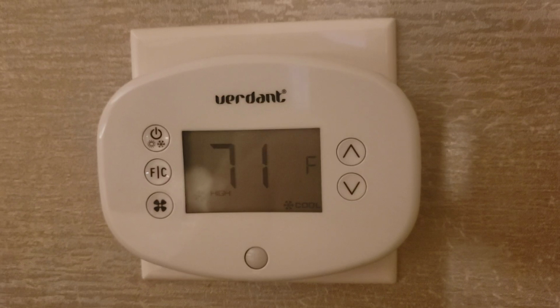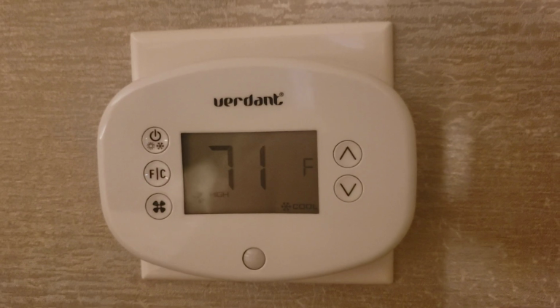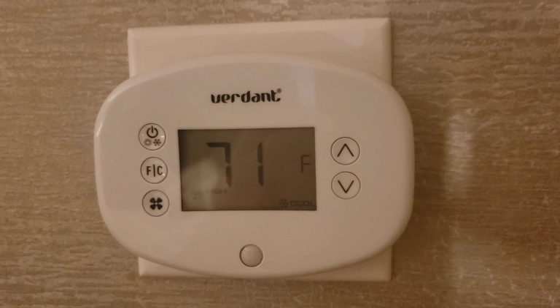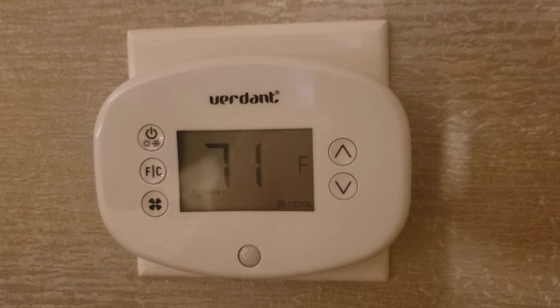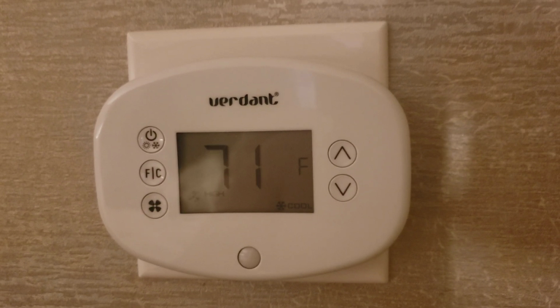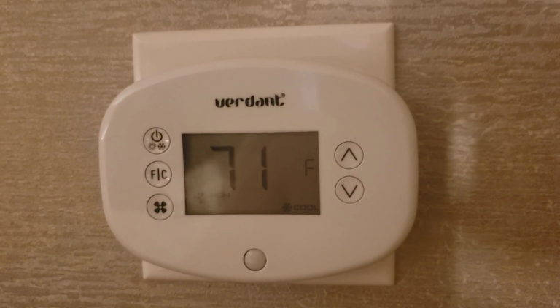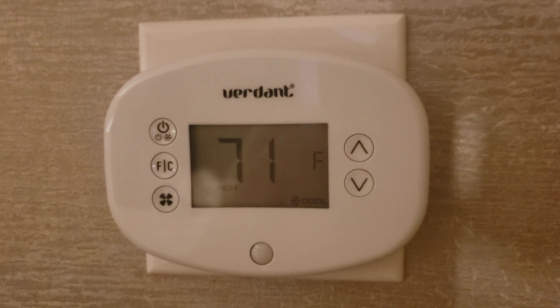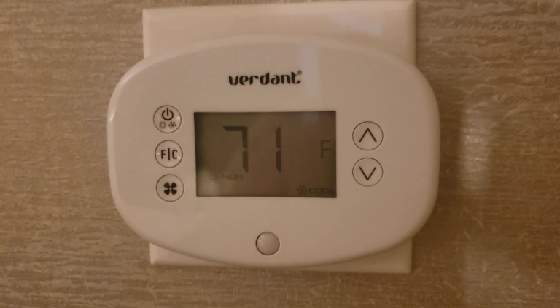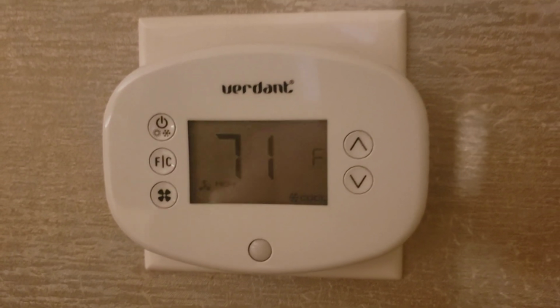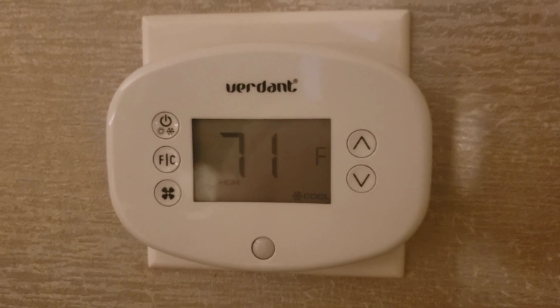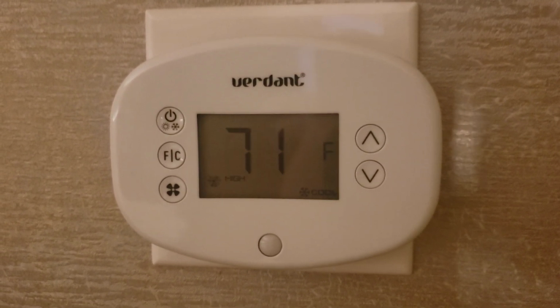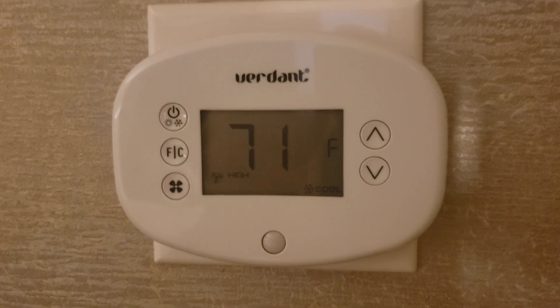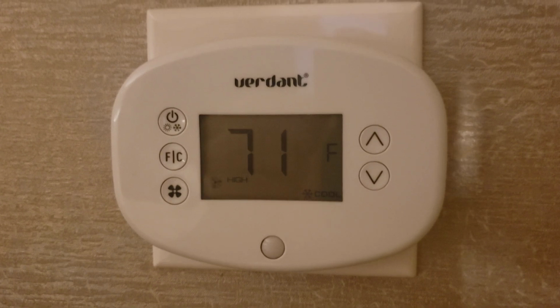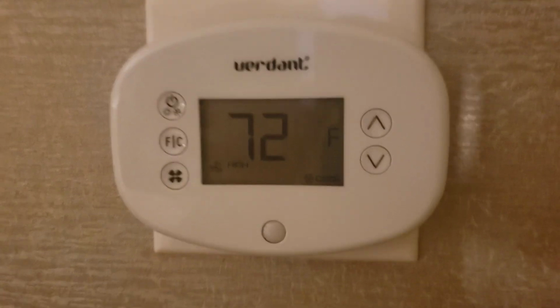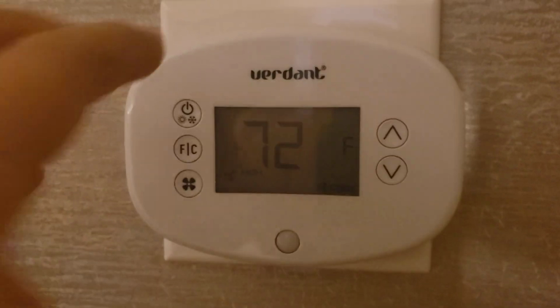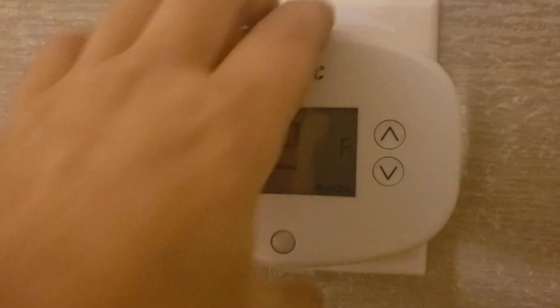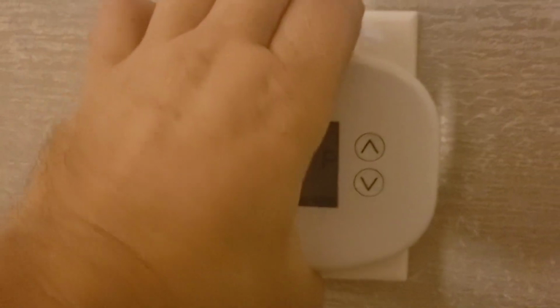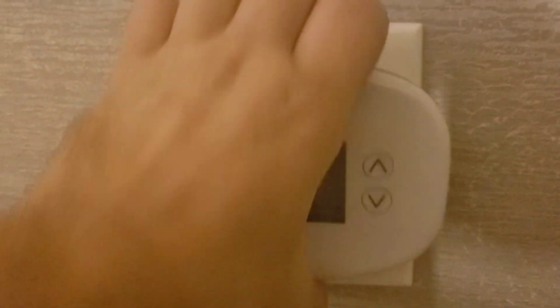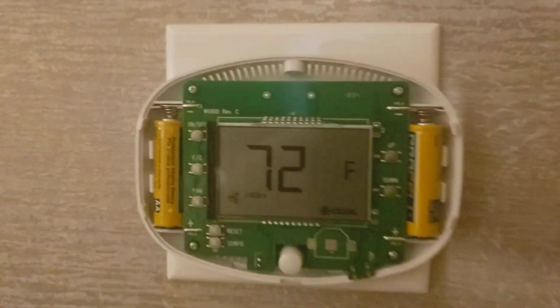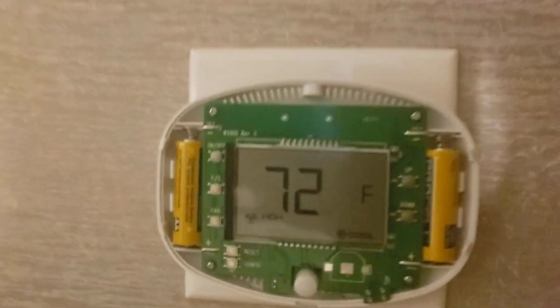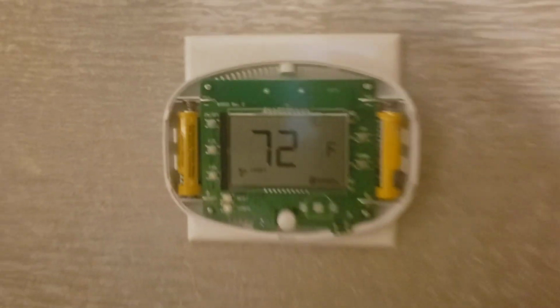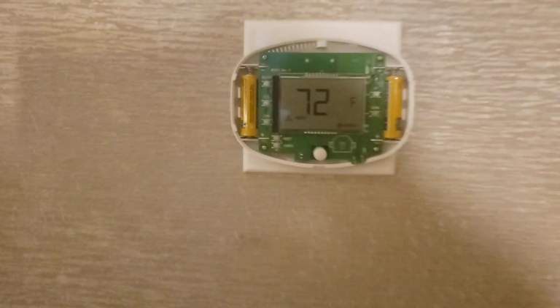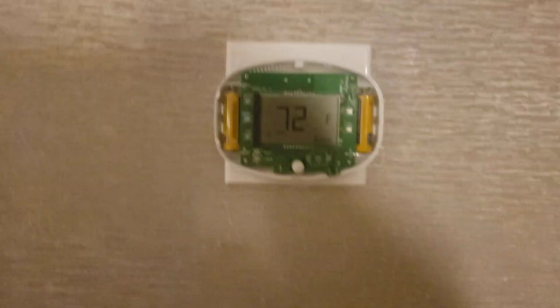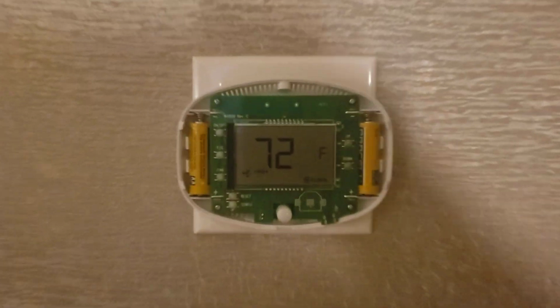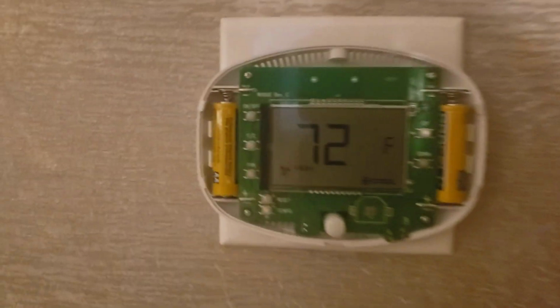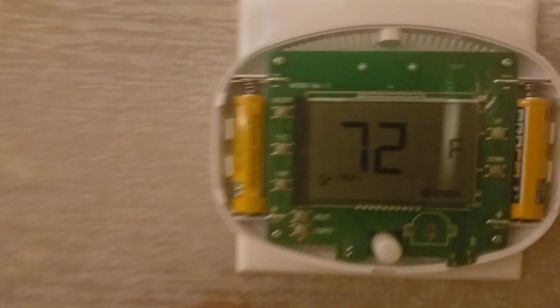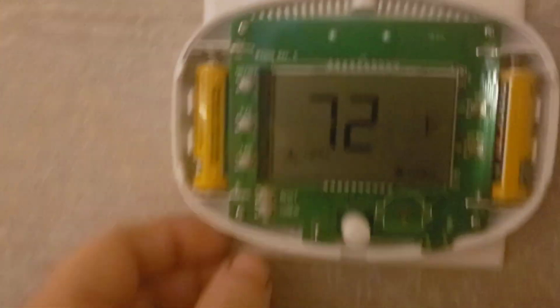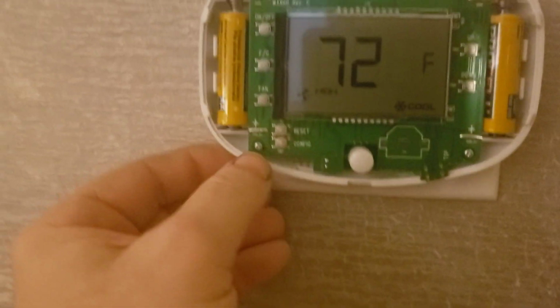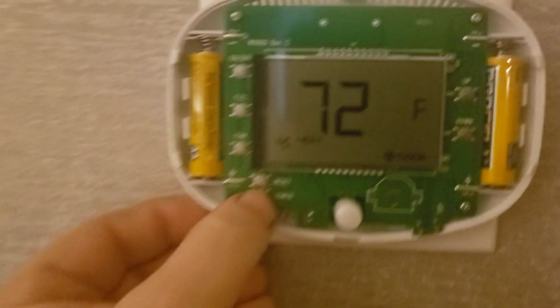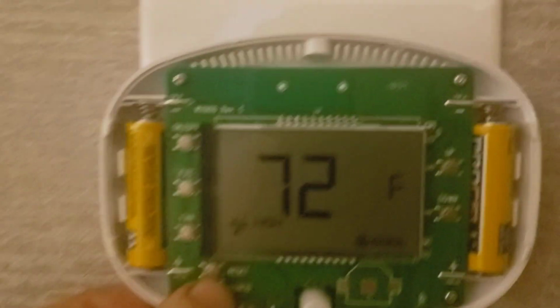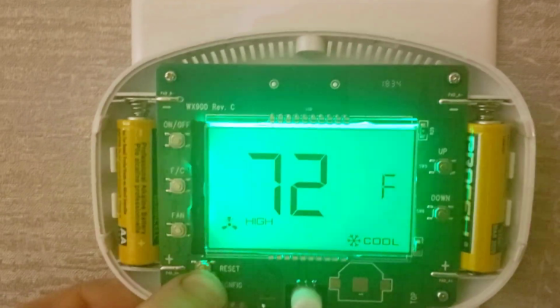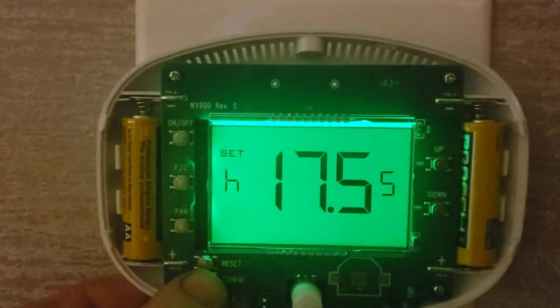This is how to set the thermostat to turn off eco mode. Move the cover, press the config button.